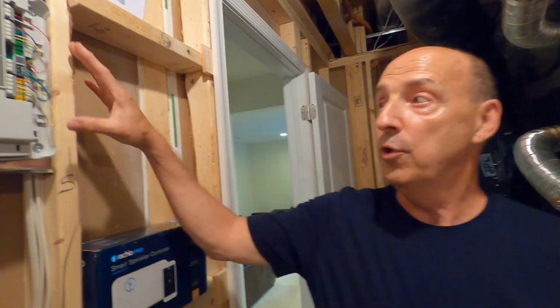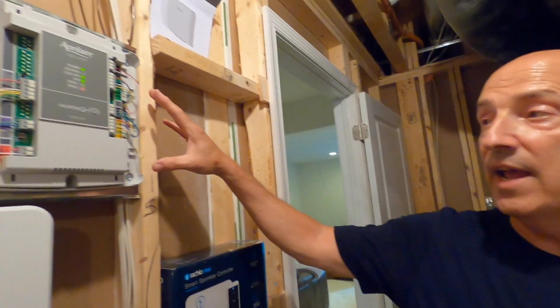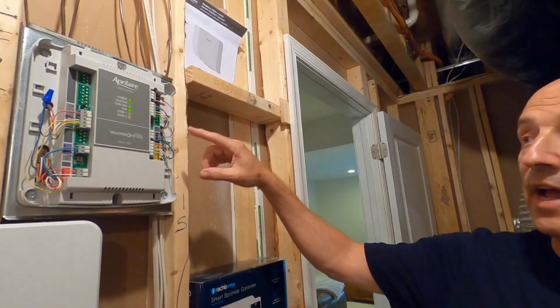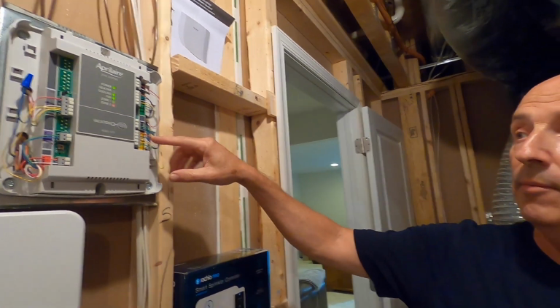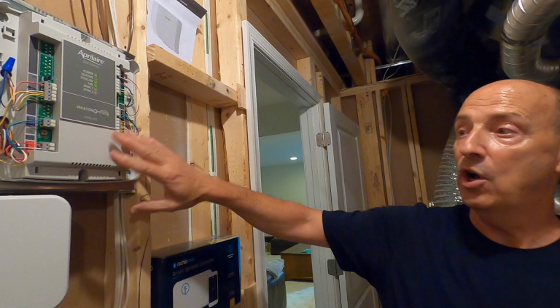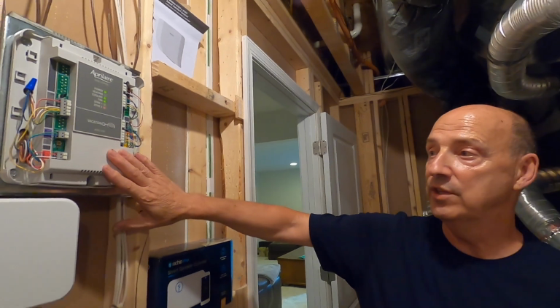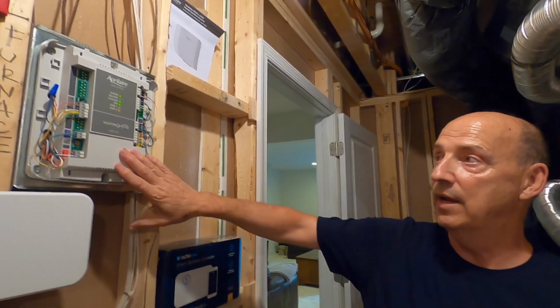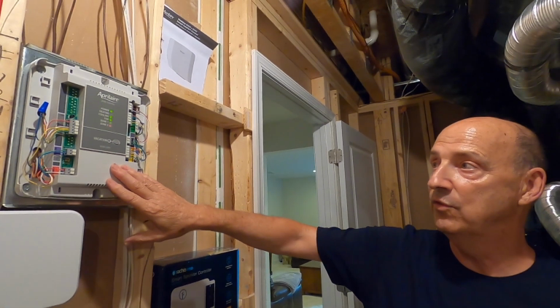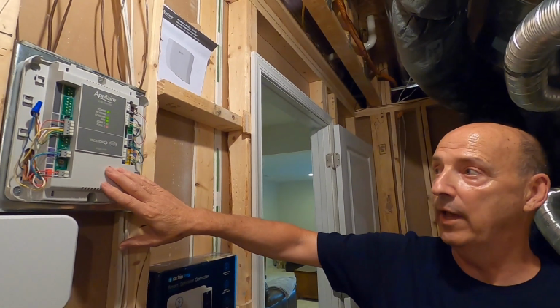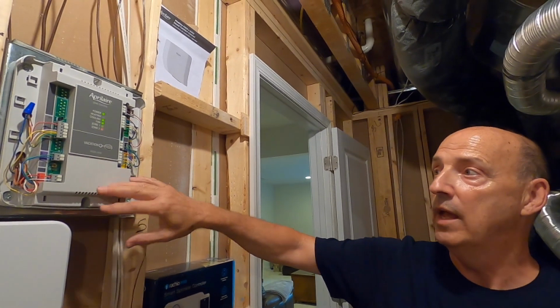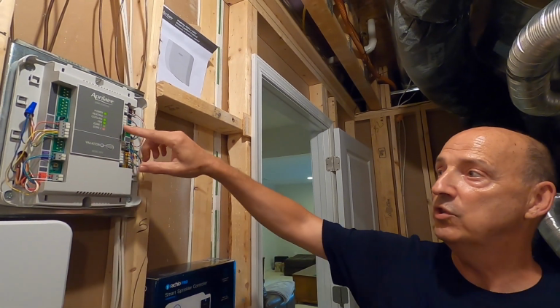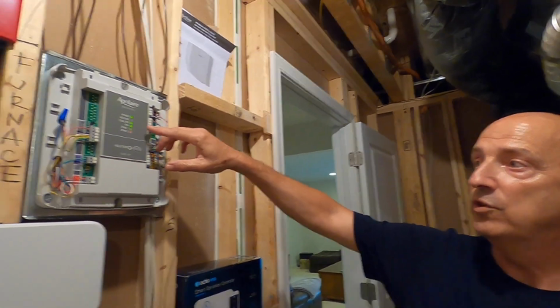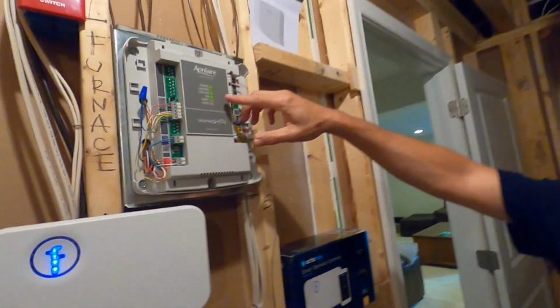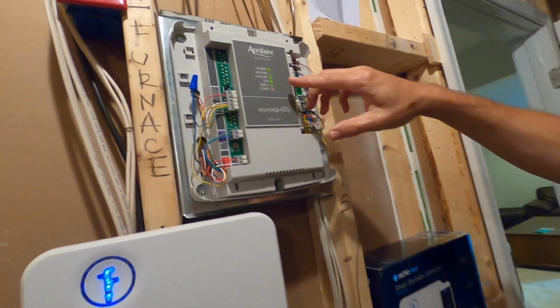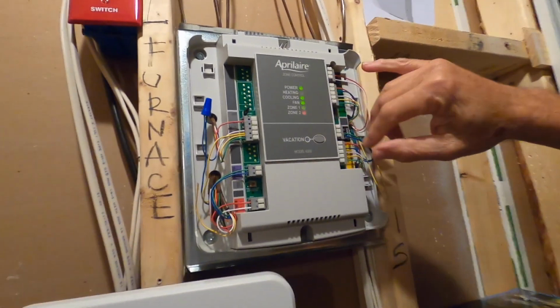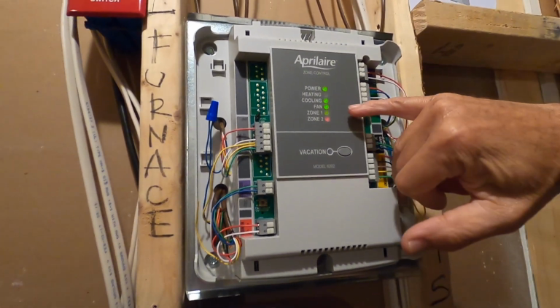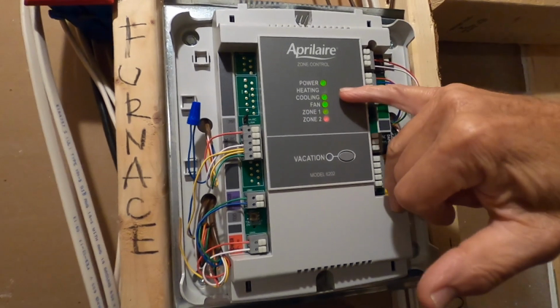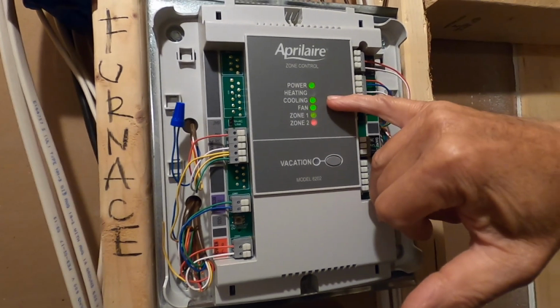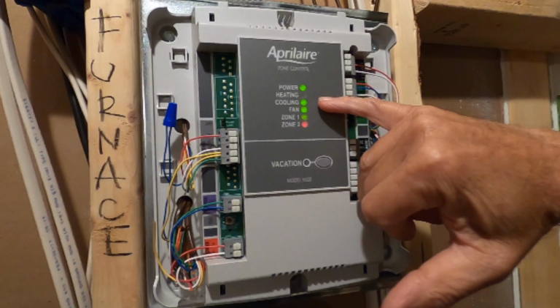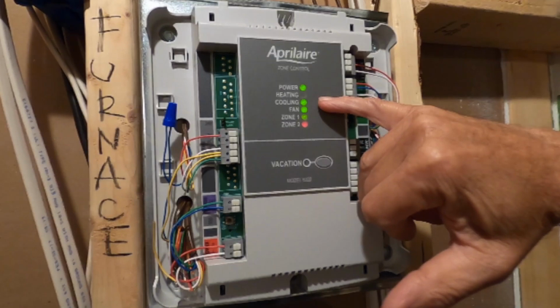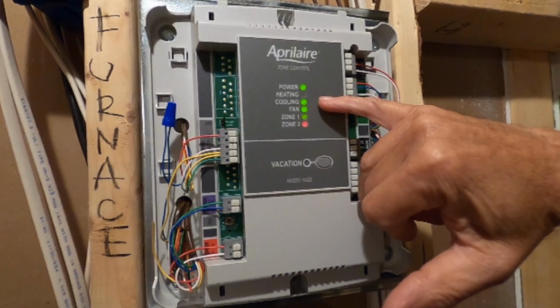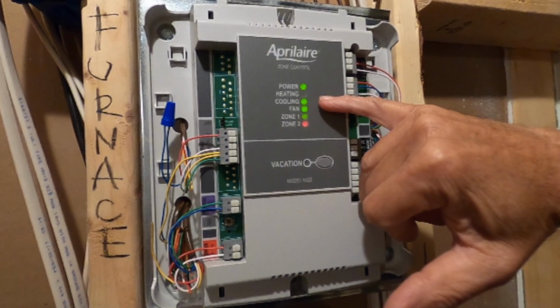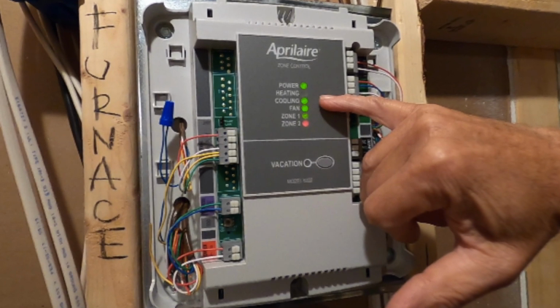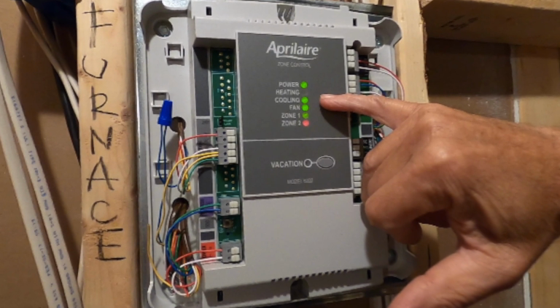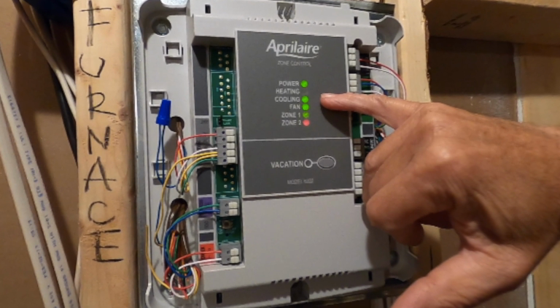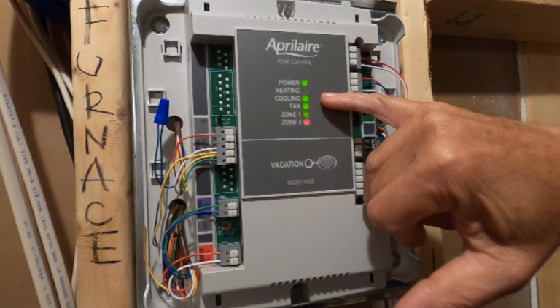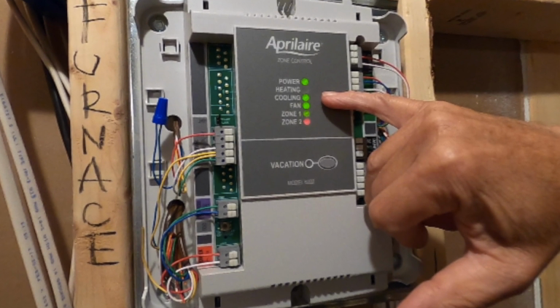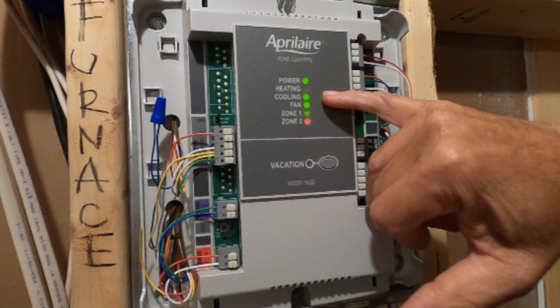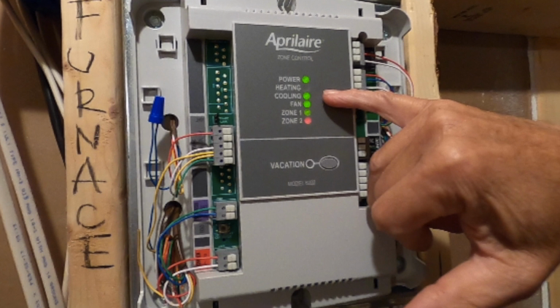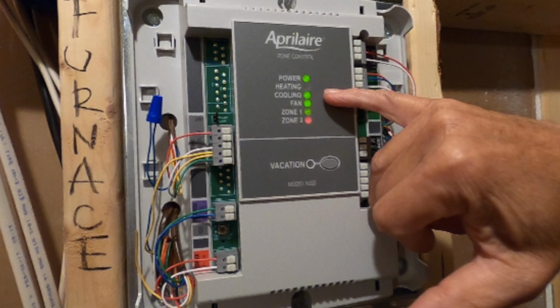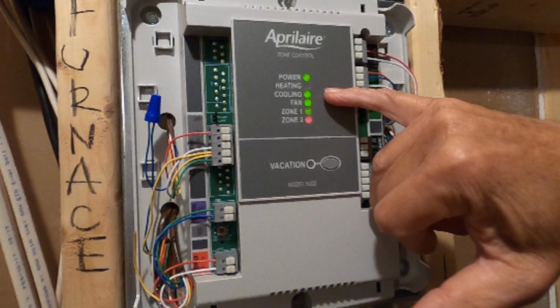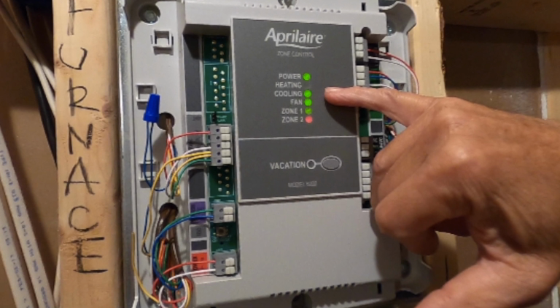Your thermostats now communicate with this zone panel. As you can see right now, we're calling for cooling — there's a green light in zone one, the dampers are open in zone one, and they are closed in zone two.